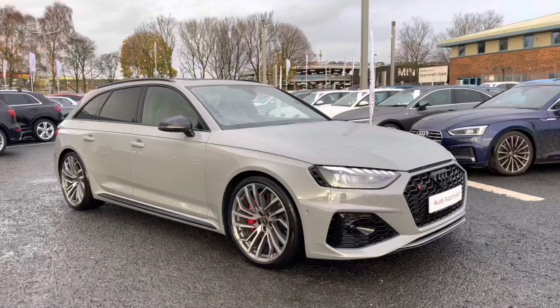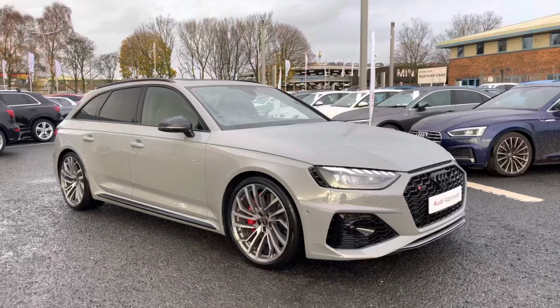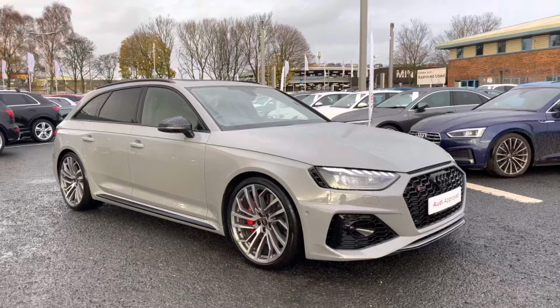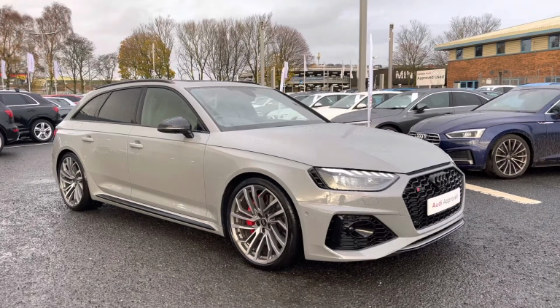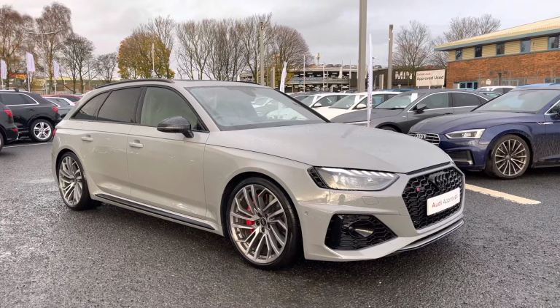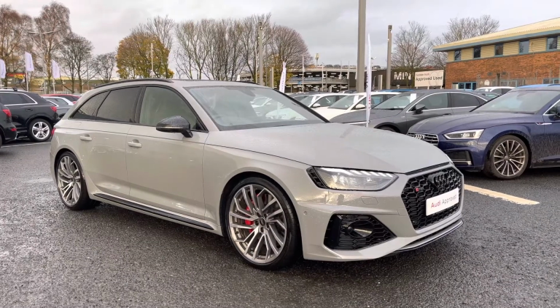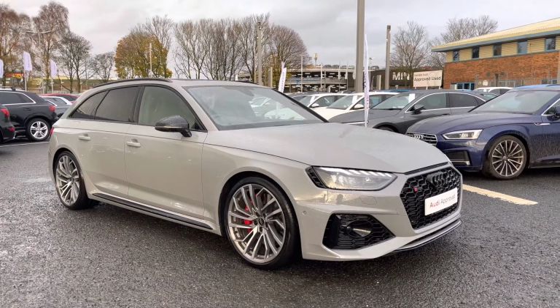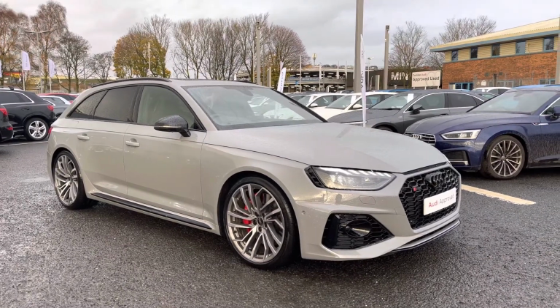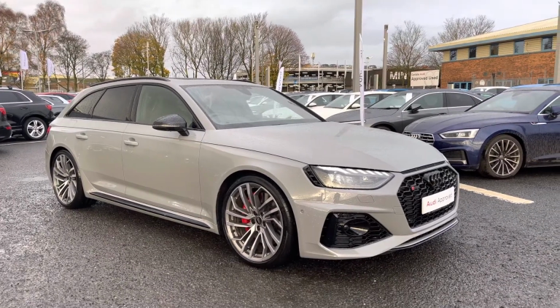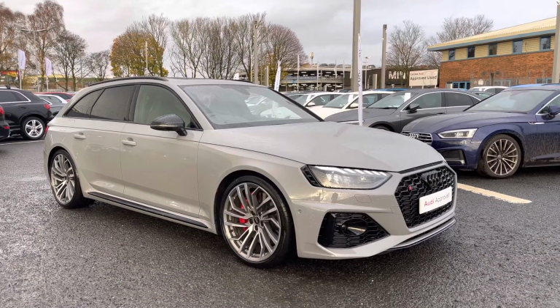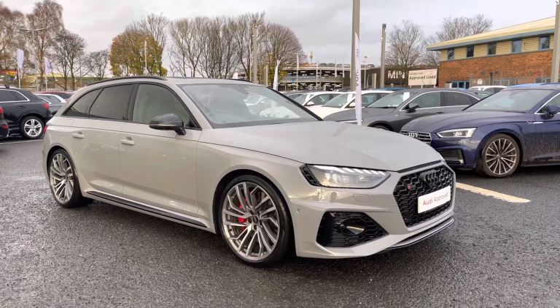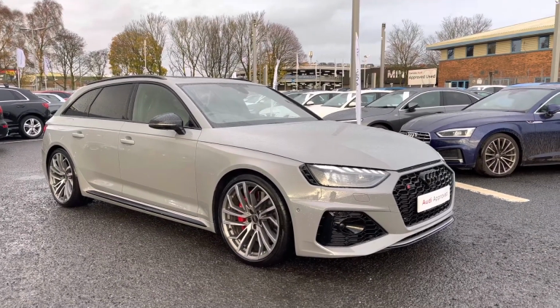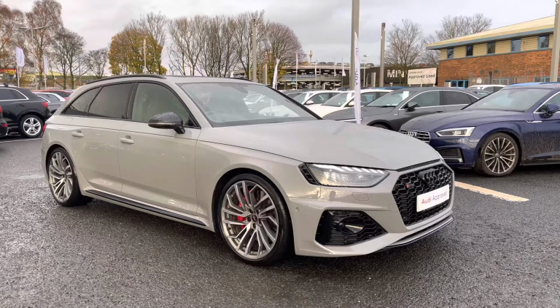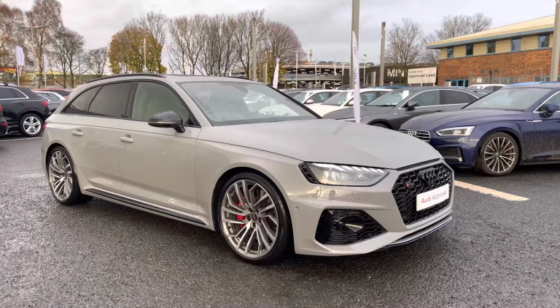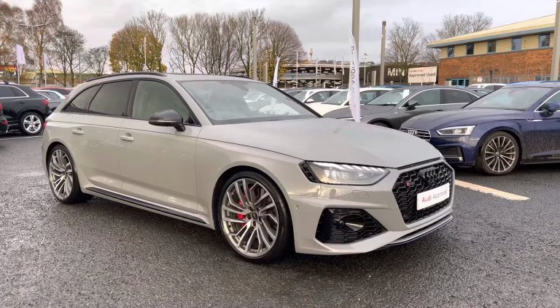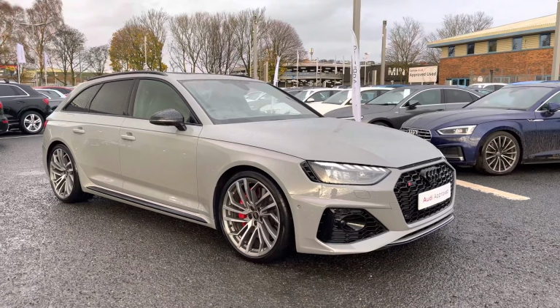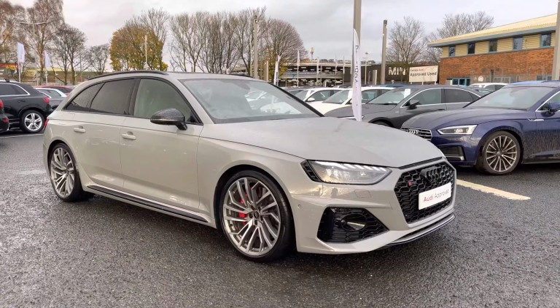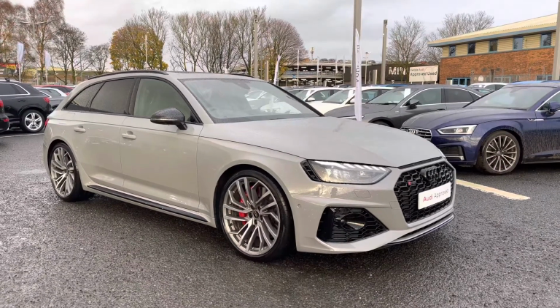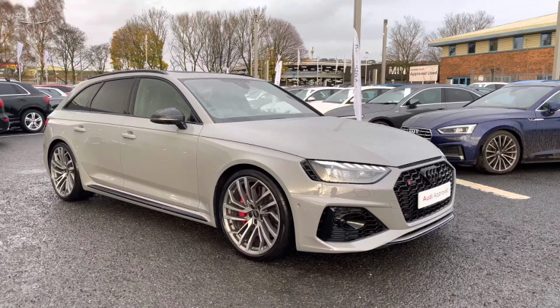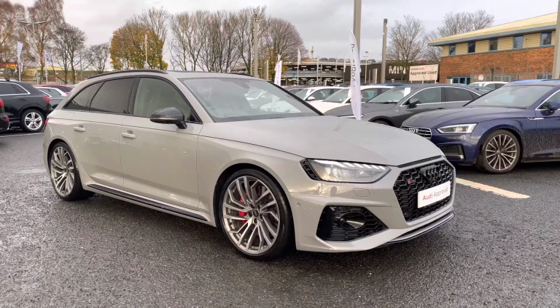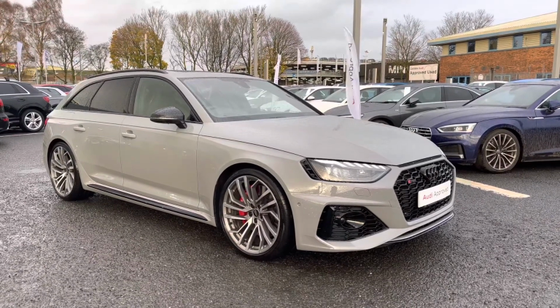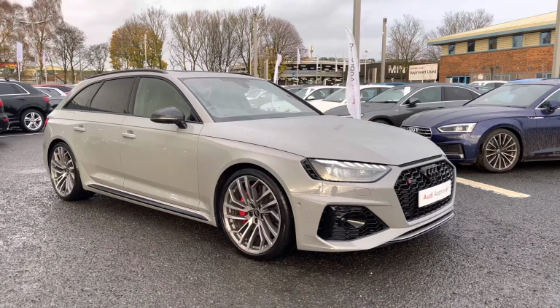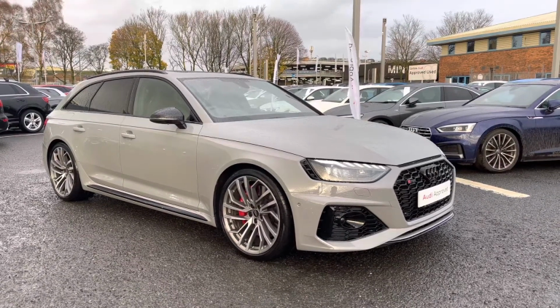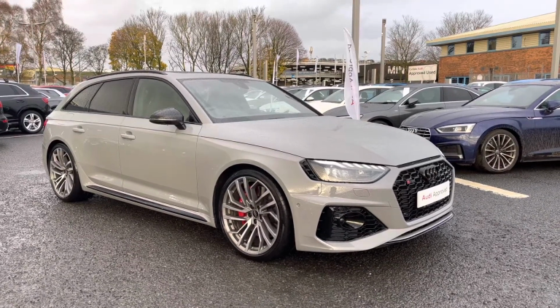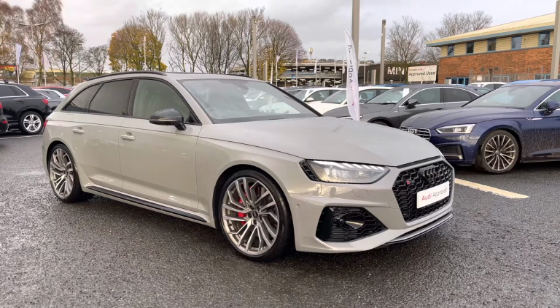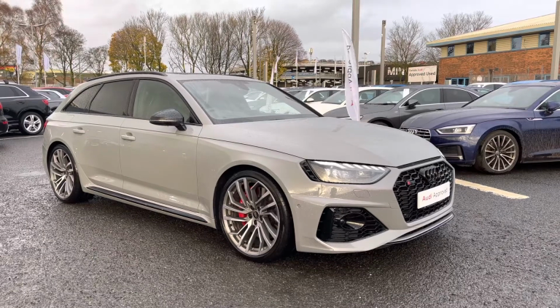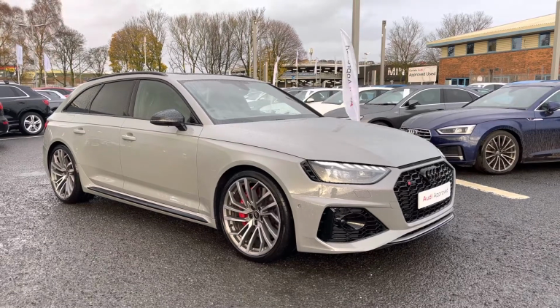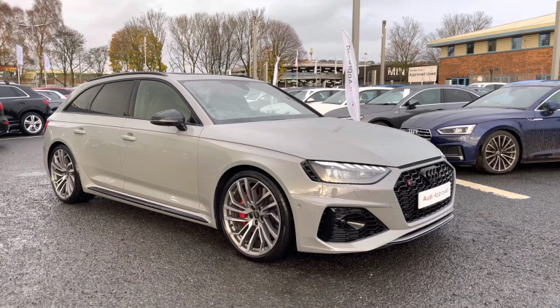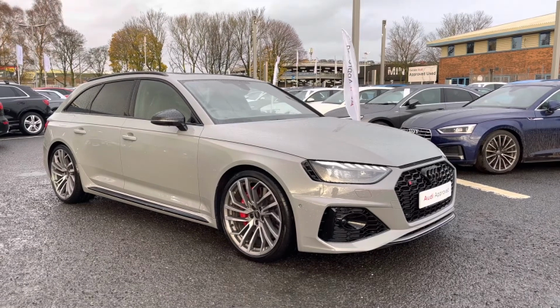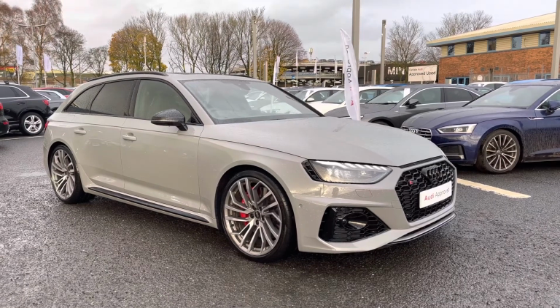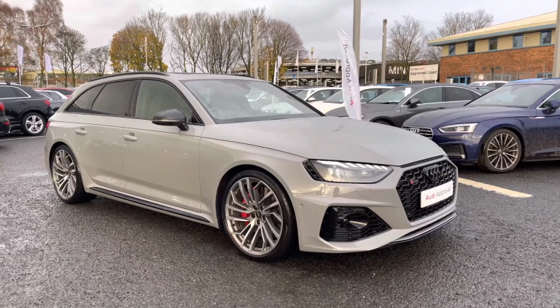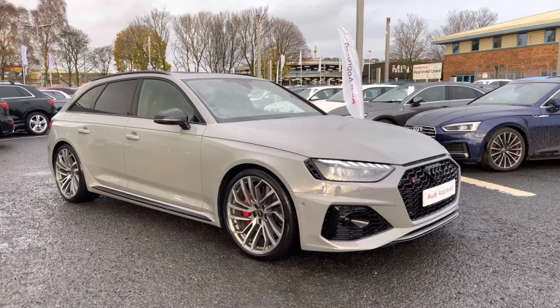Hello and welcome to Carlisle Audi. I'm going to give you a tour of an approved used Audi RS4 Avant Vorsprung, finished in the very stylish Nardo grey. All of our approved used vehicles come with 12 months extended warranty, 12 months roadside assistance and a pre-delivery inspection.